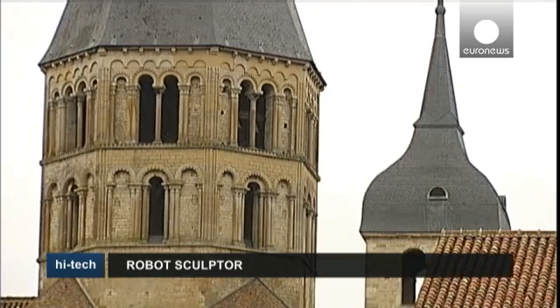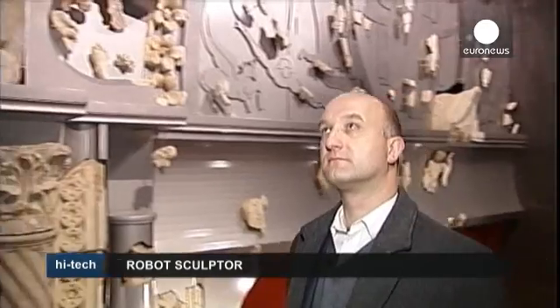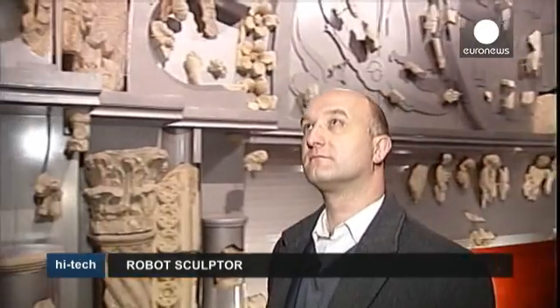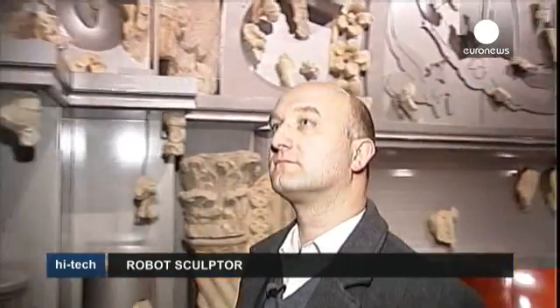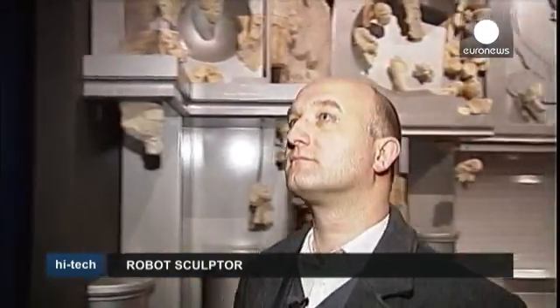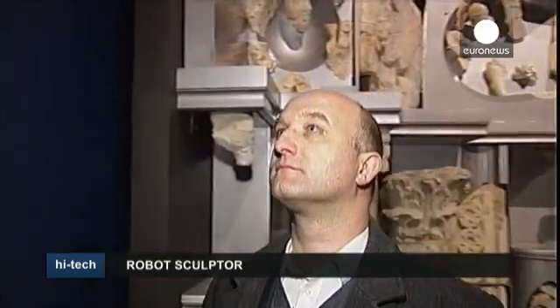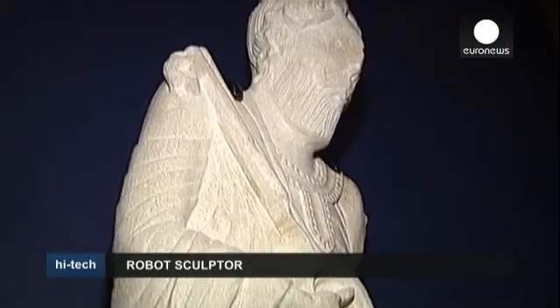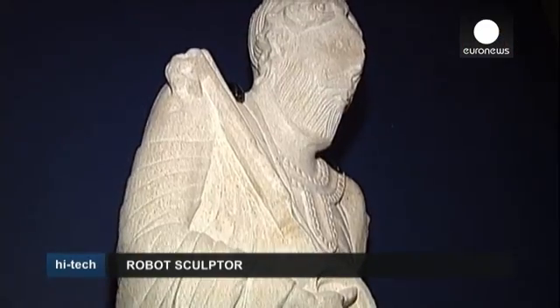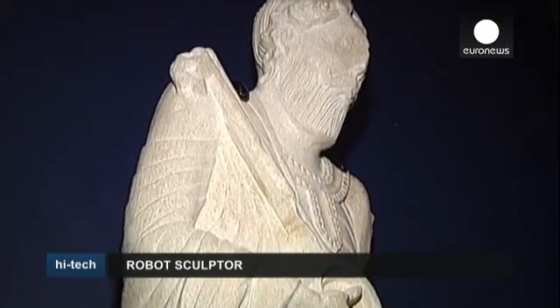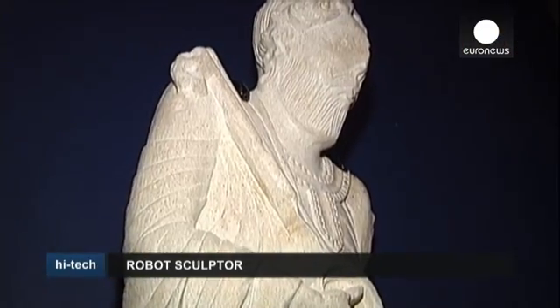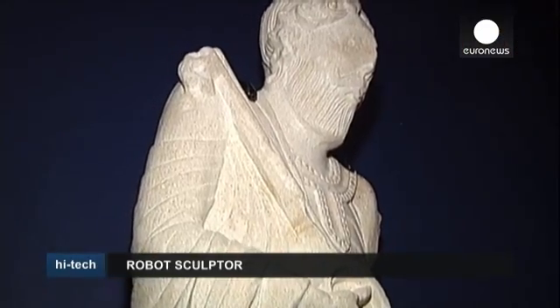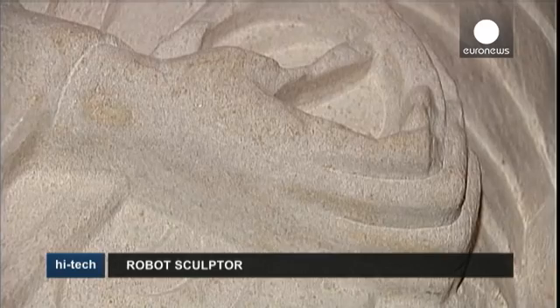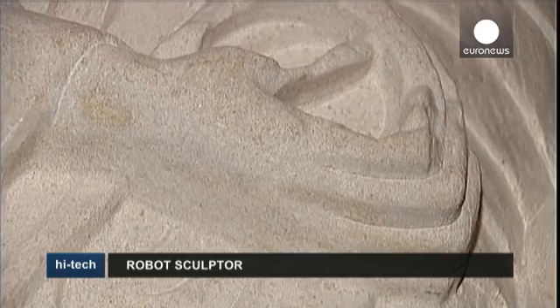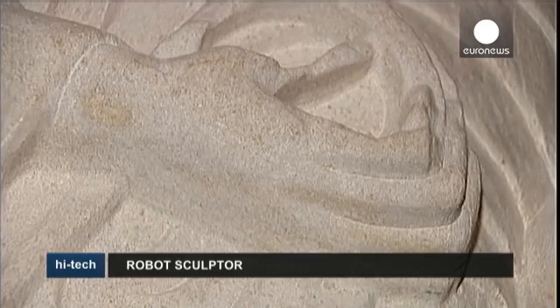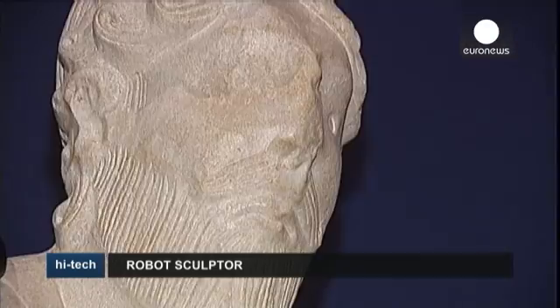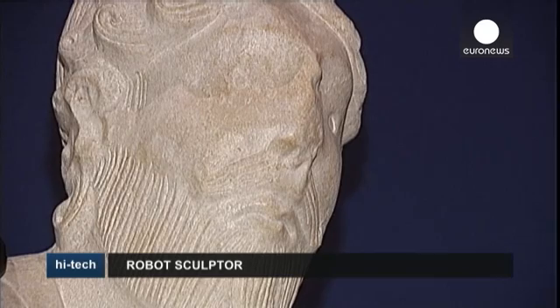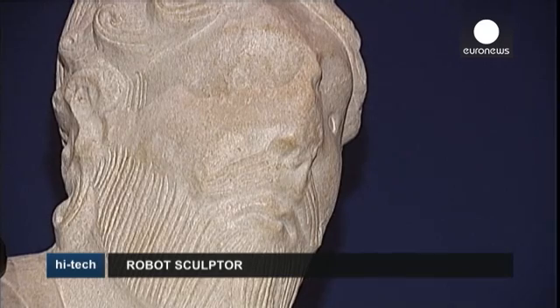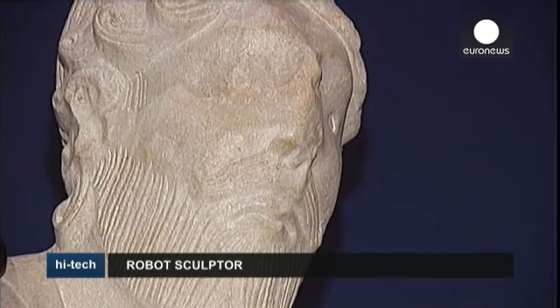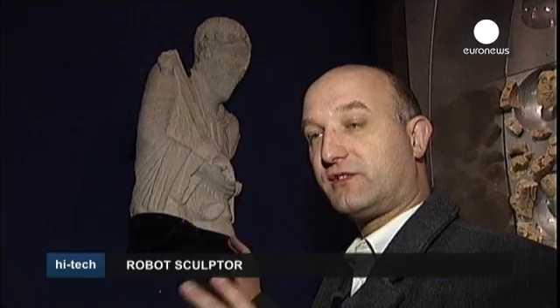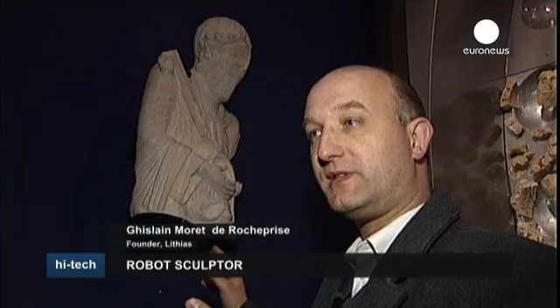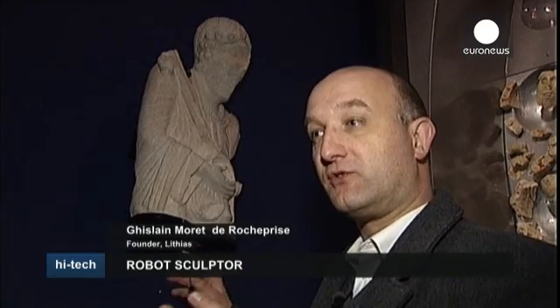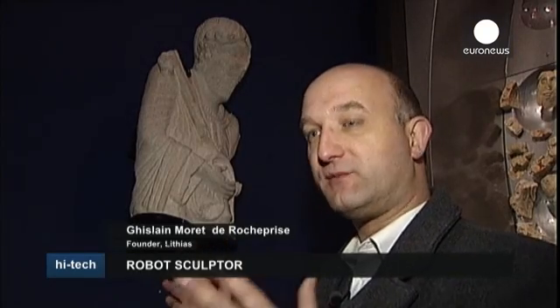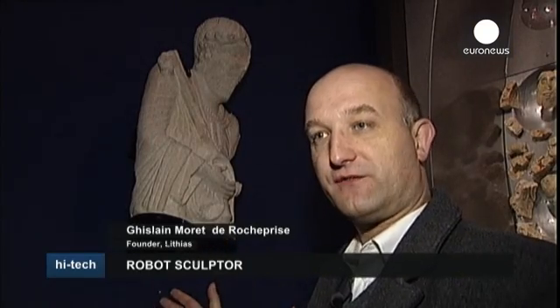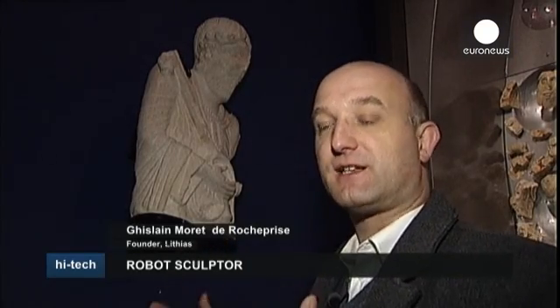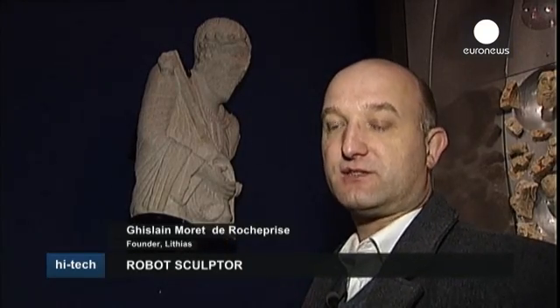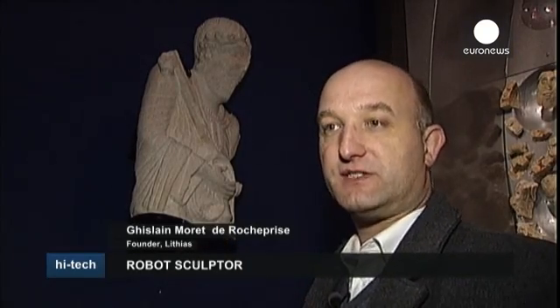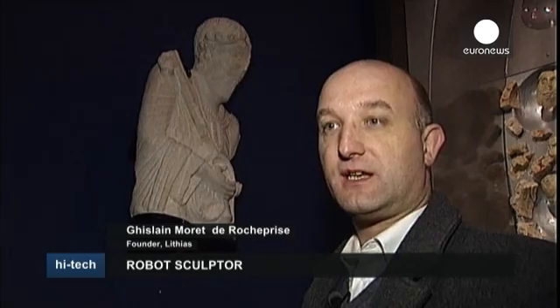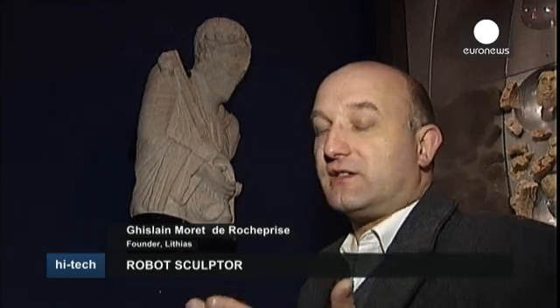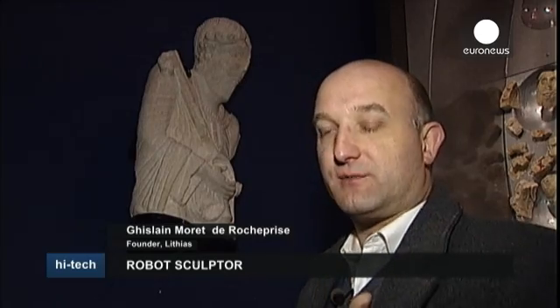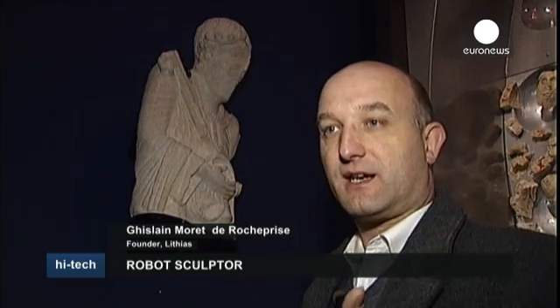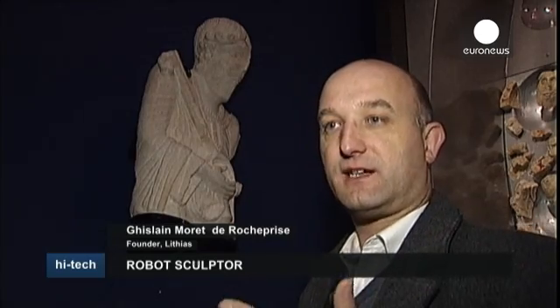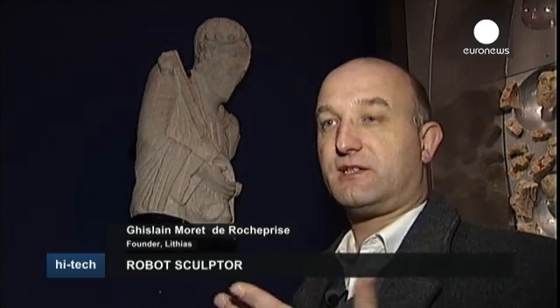Here at the Abbey of Cluny in eastern France, the robot gives visitors access to works they would probably never see, like this replica of Saint Peter. This is a museum quality copy — it's interesting for visitors who can't see the original because it's in a museum on the other side of the Atlantic.